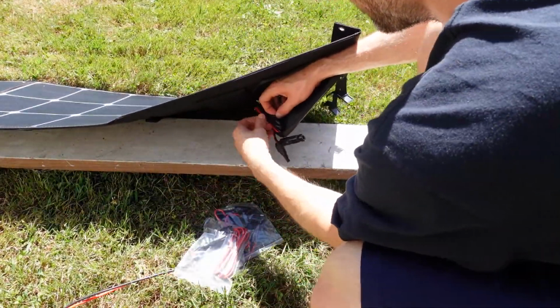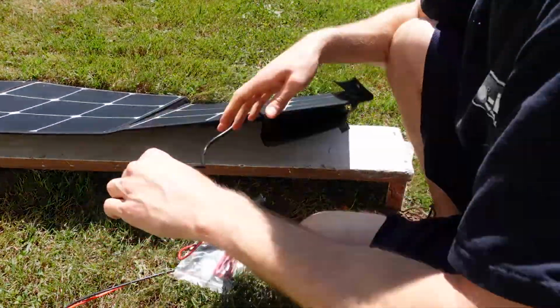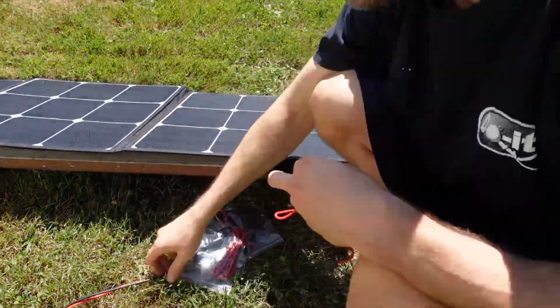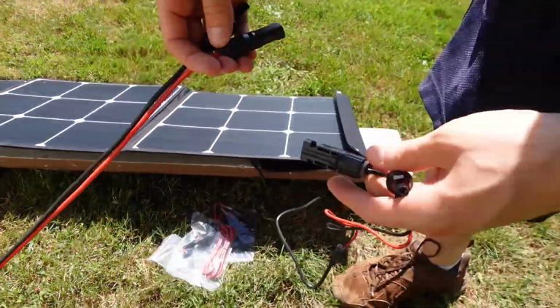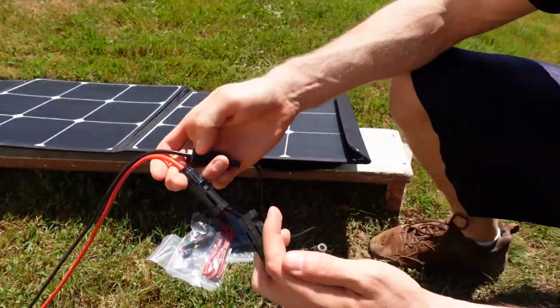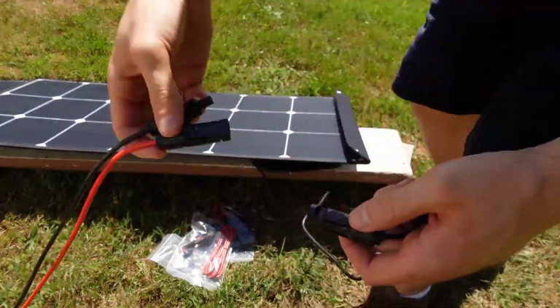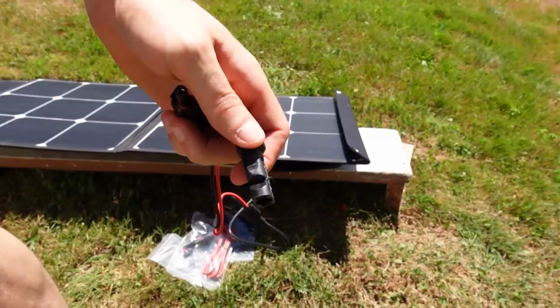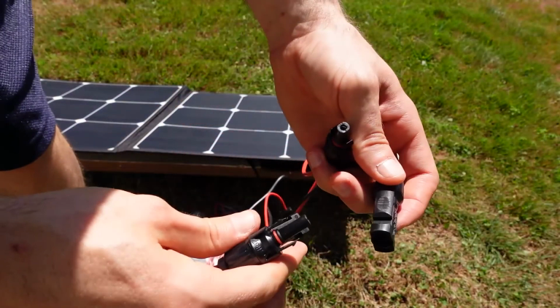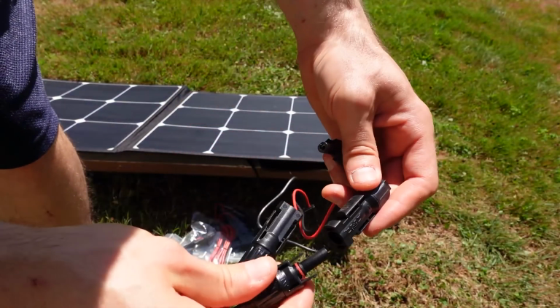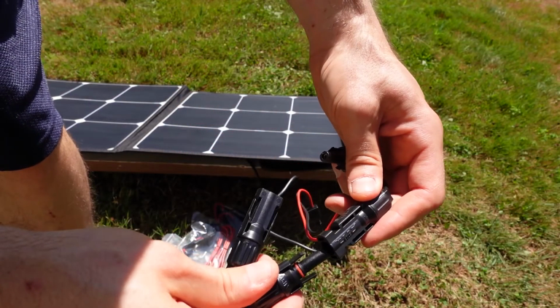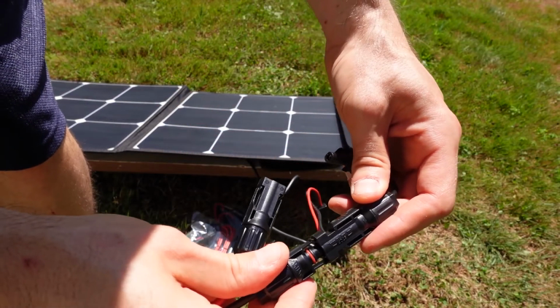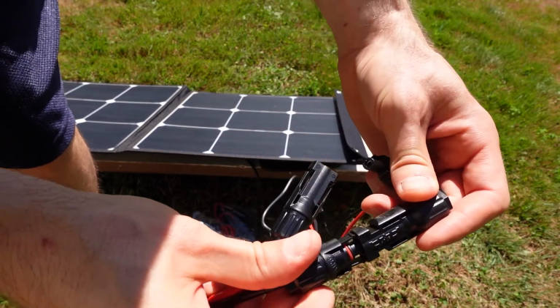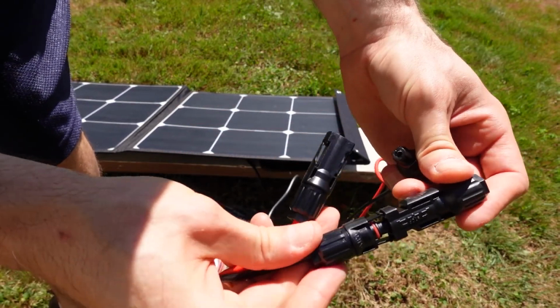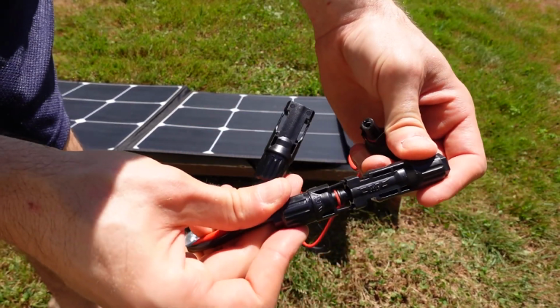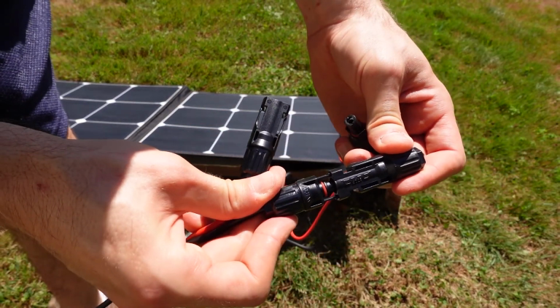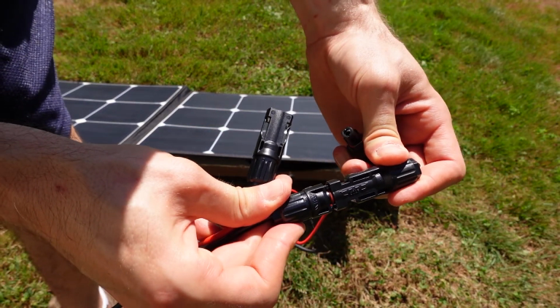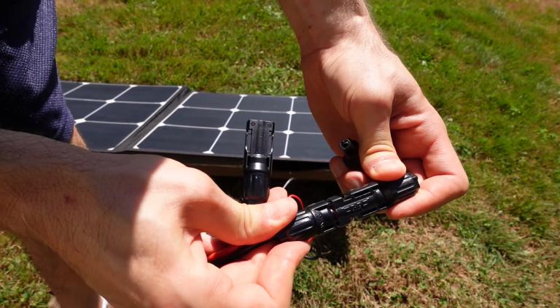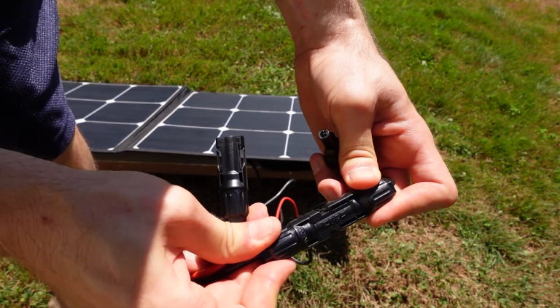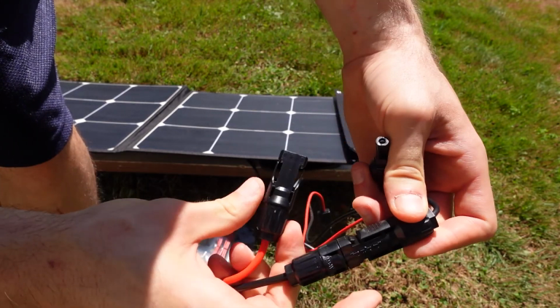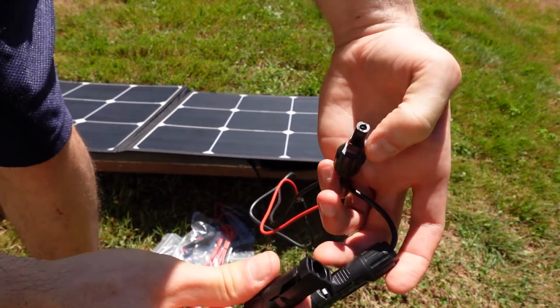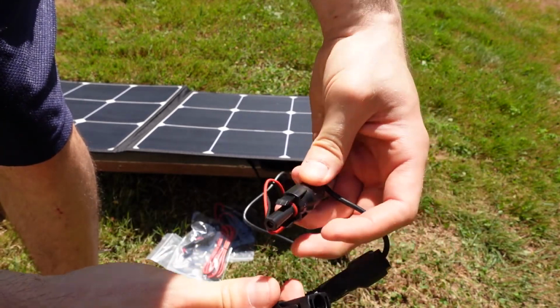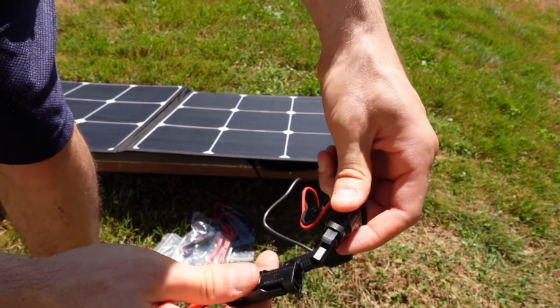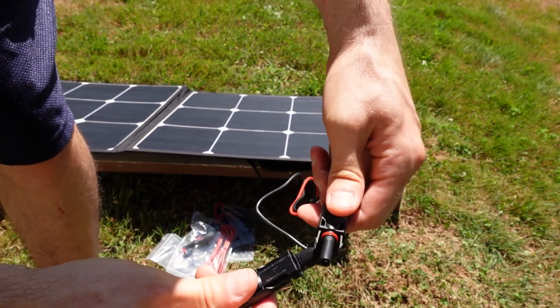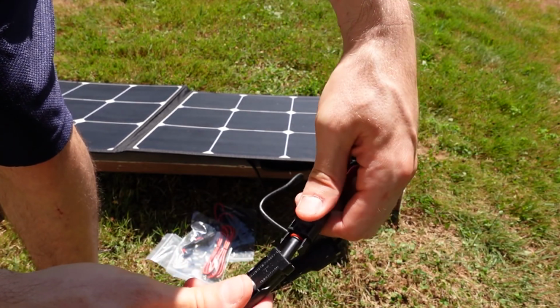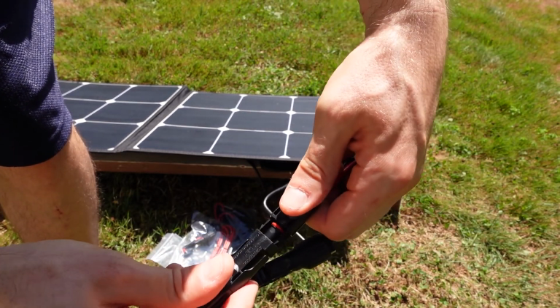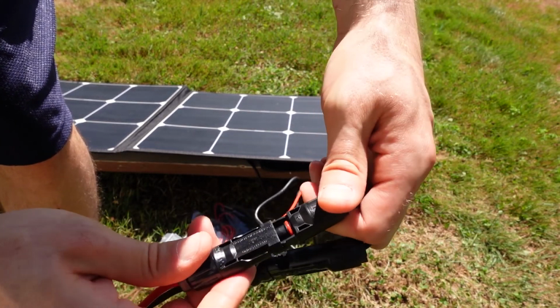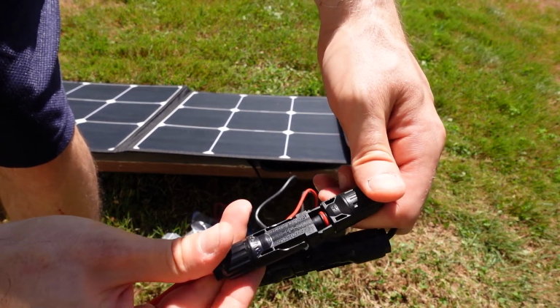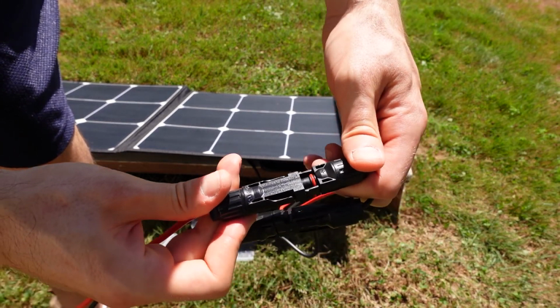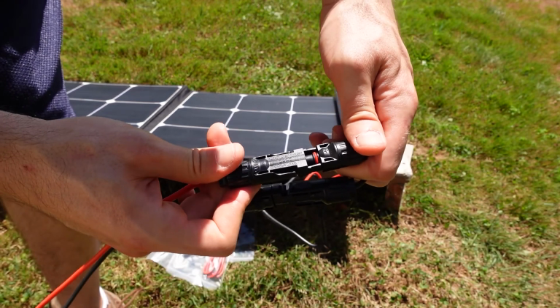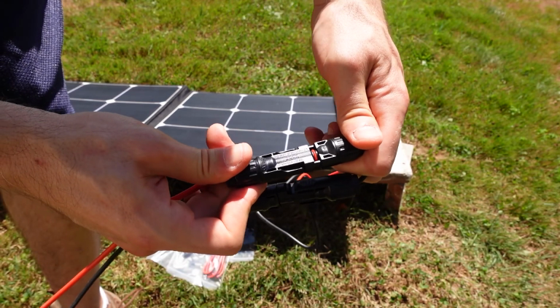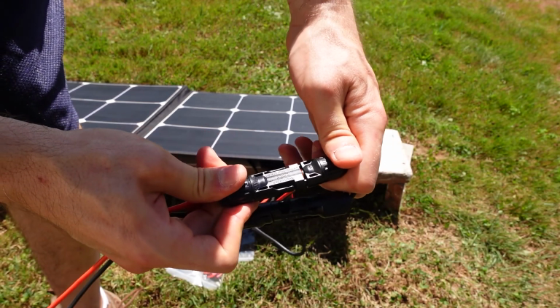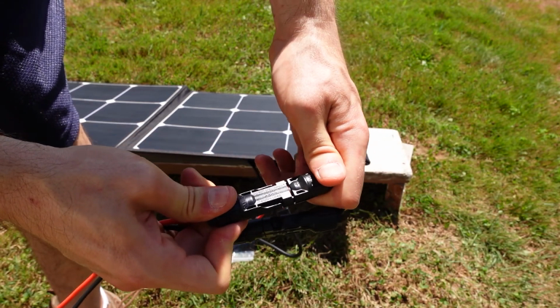I really like the overall design of this portable solar panel. Everything is laid out nicely, the cables that connect seem of decent quality, and I've had no issues plugging and unplugging them from the MC4 connections.